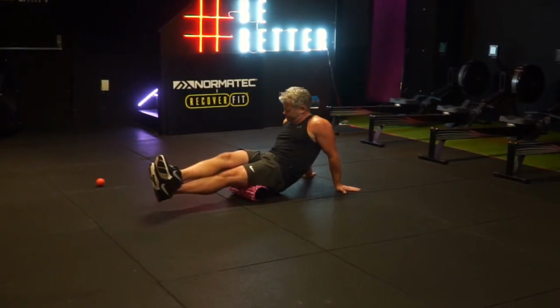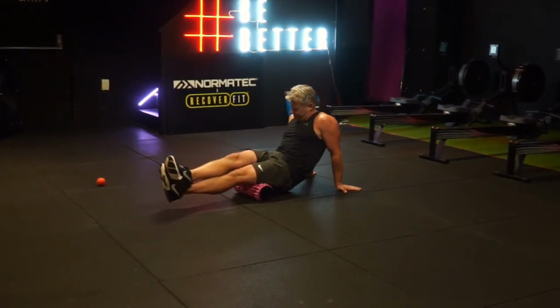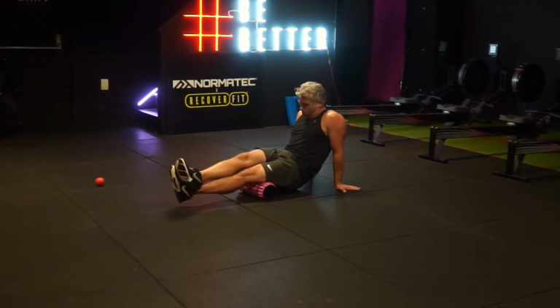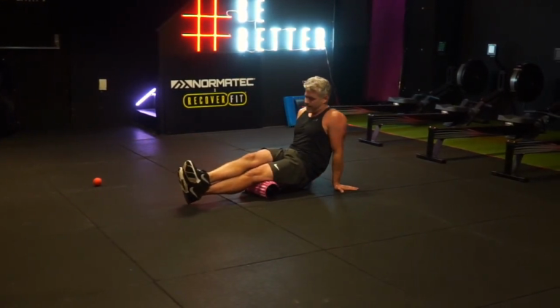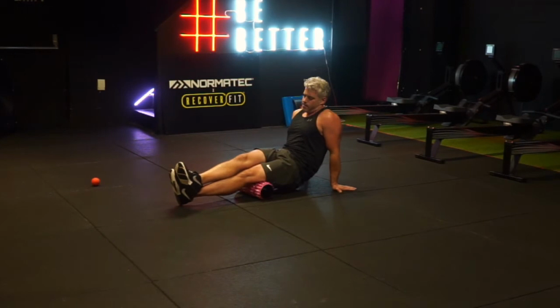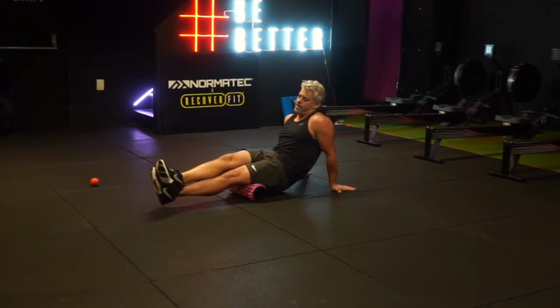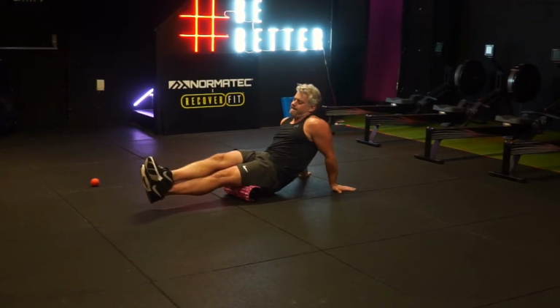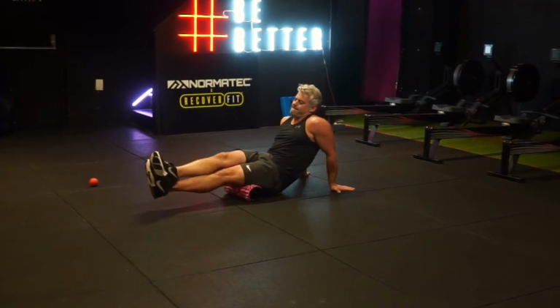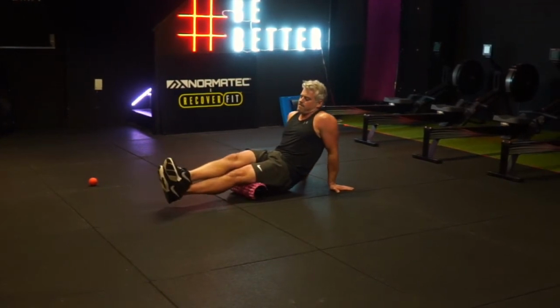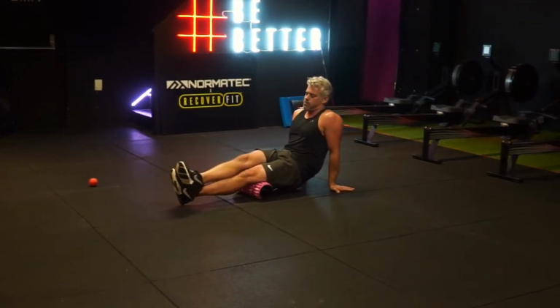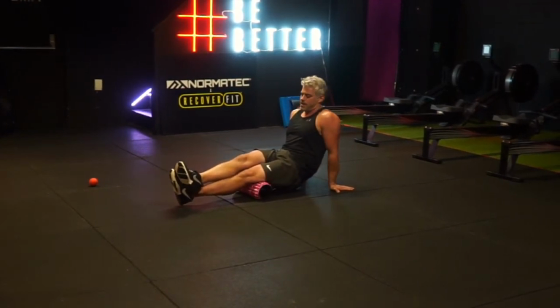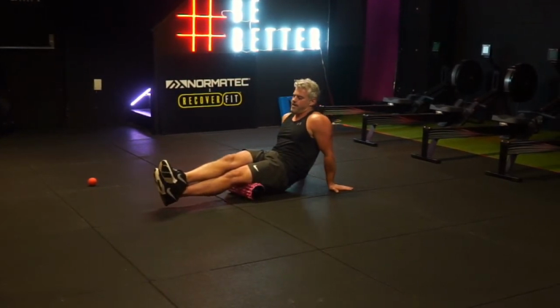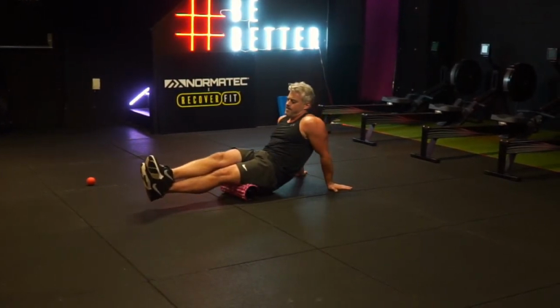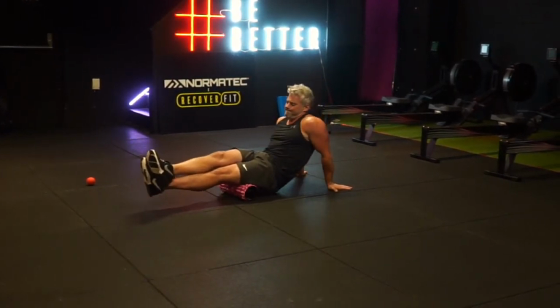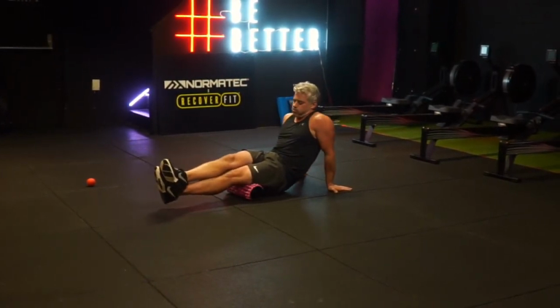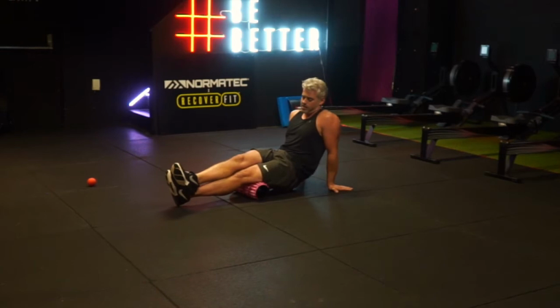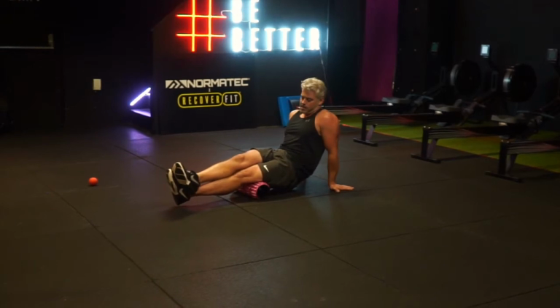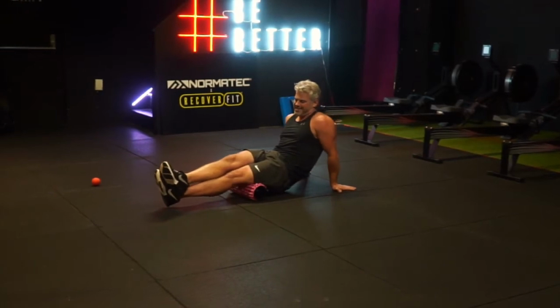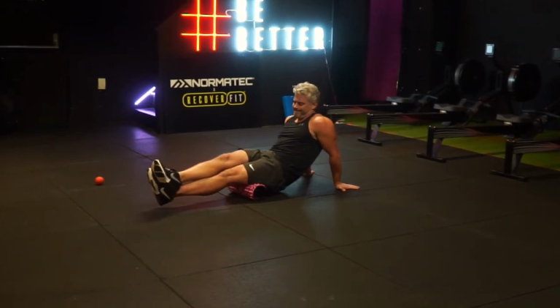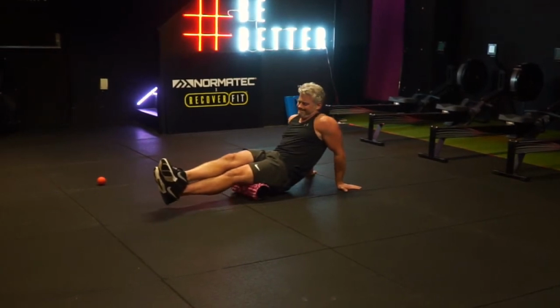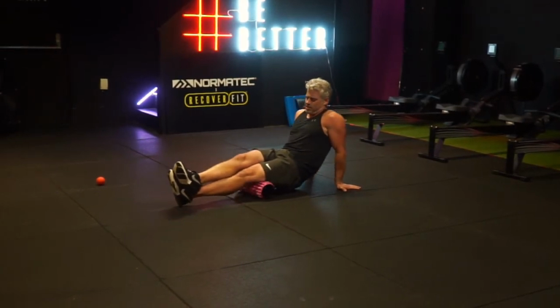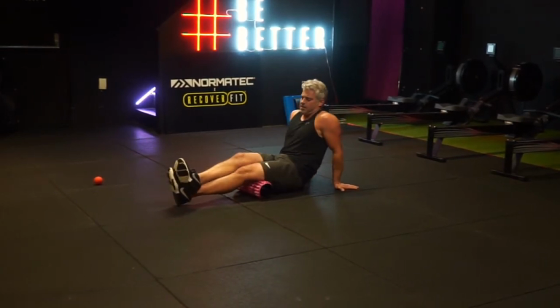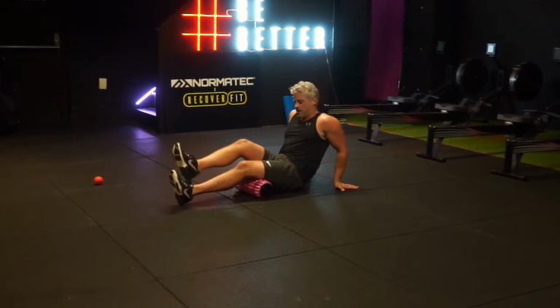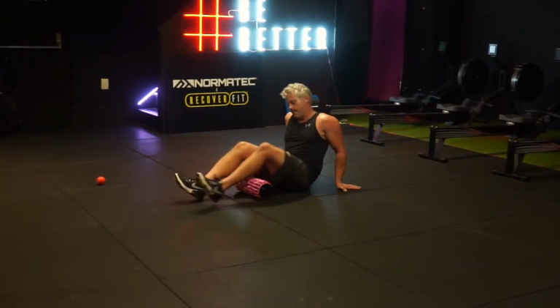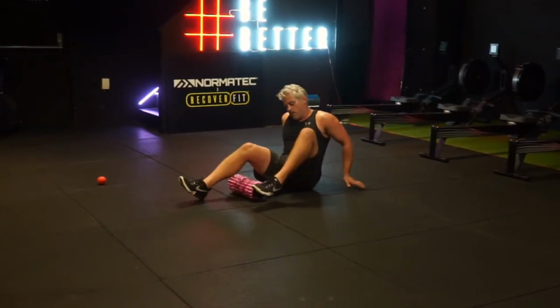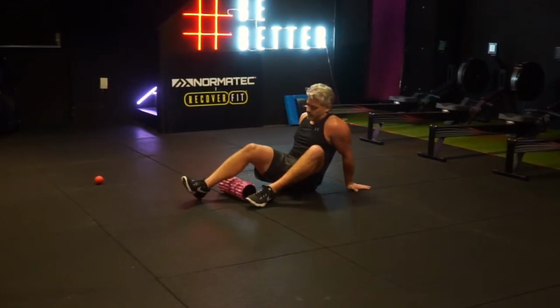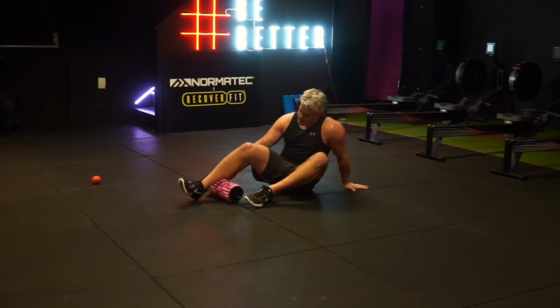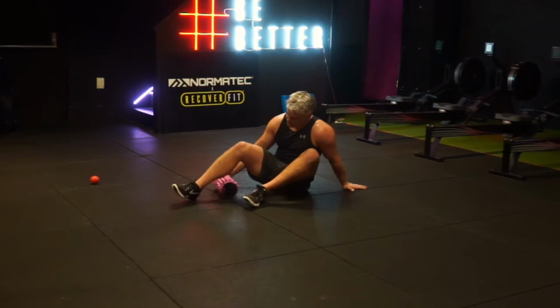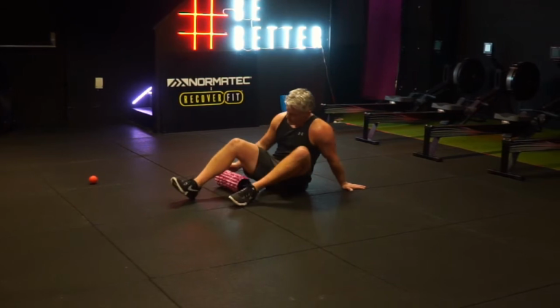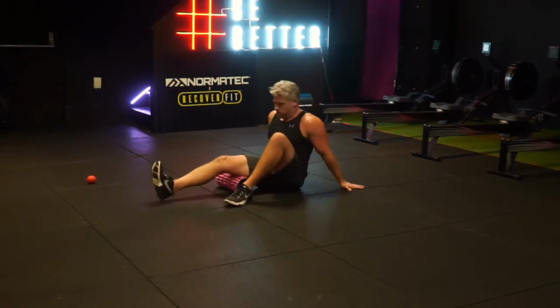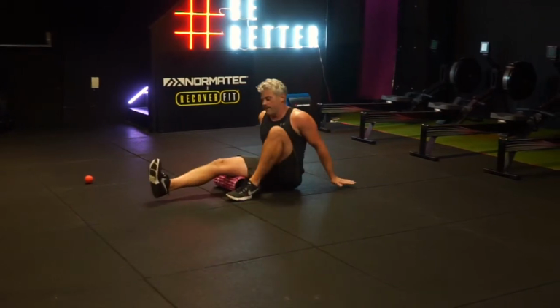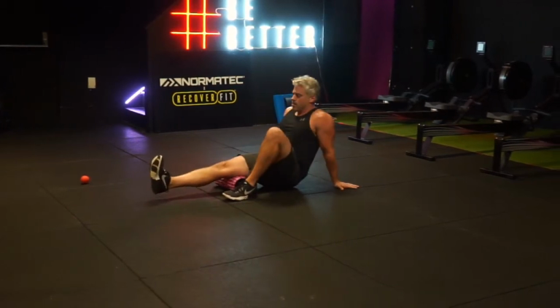You're always going to be rolling the muscle in the line of the fibers. For the hamstring, I started with the foam roller just underneath my glutes and I'm rolling down to just above my knee but not on the joint.